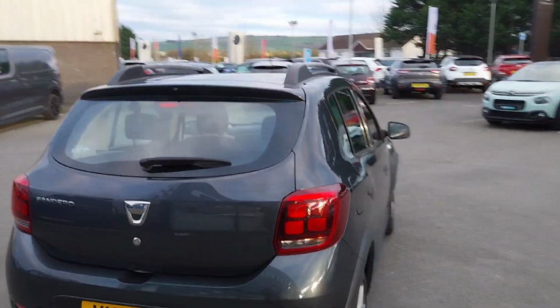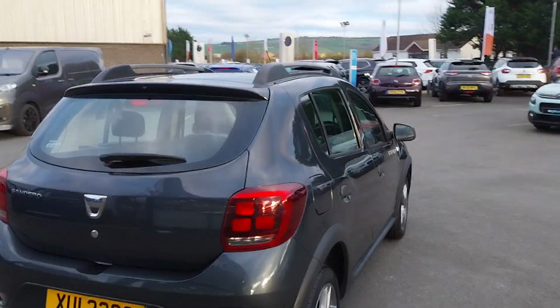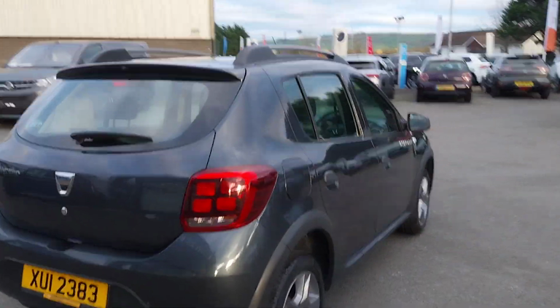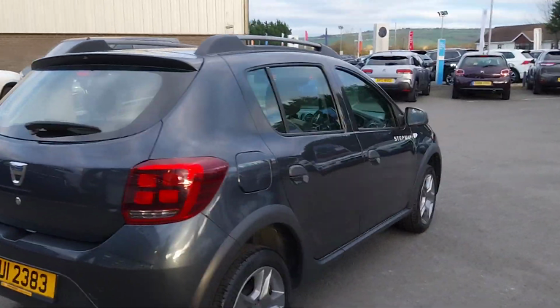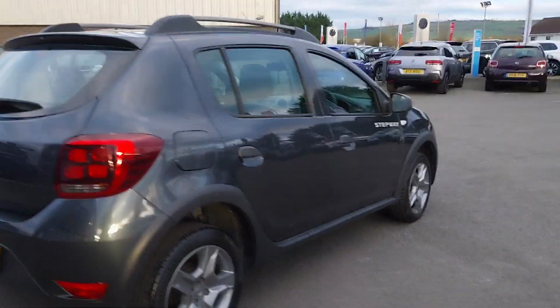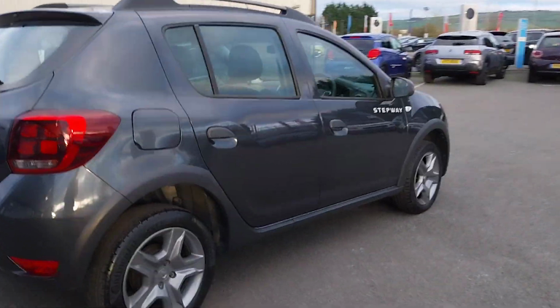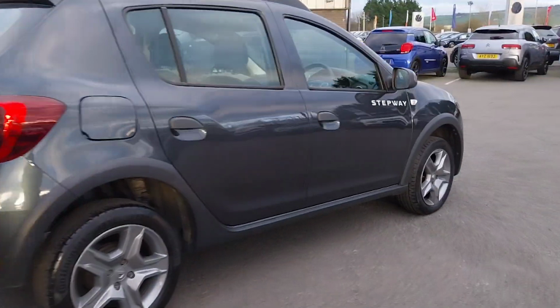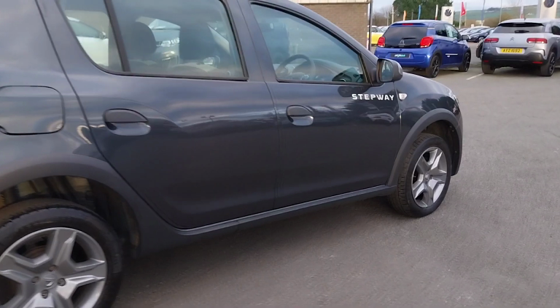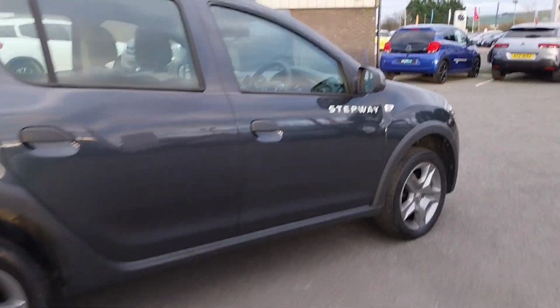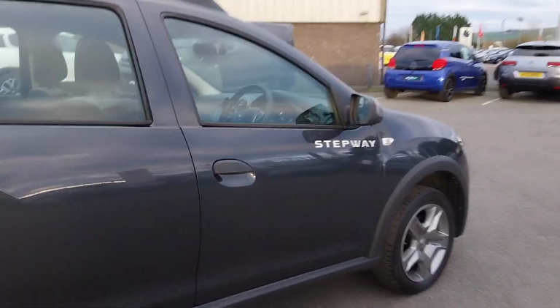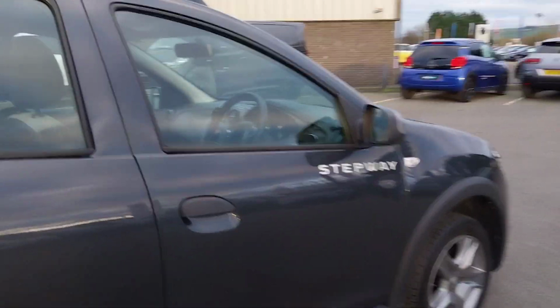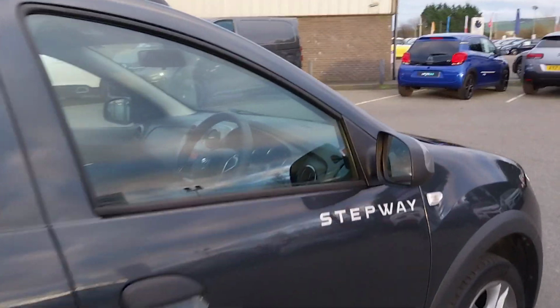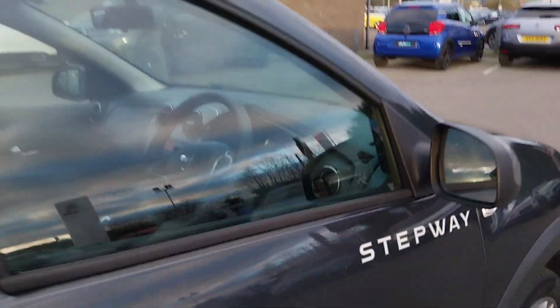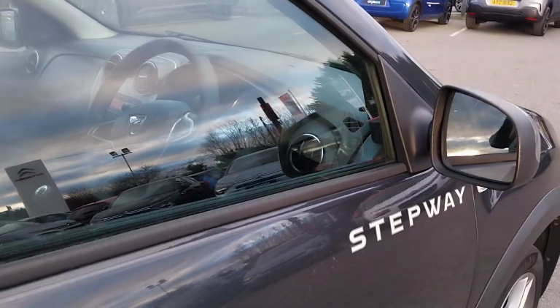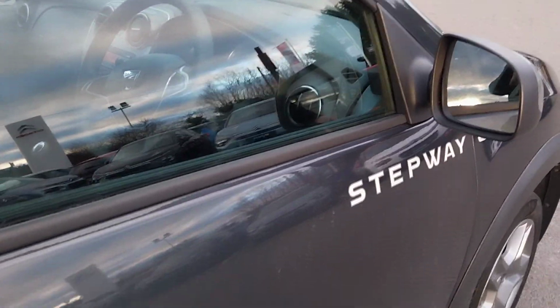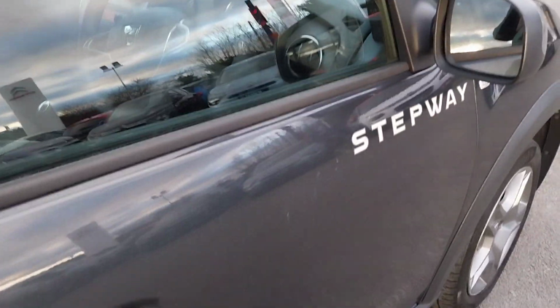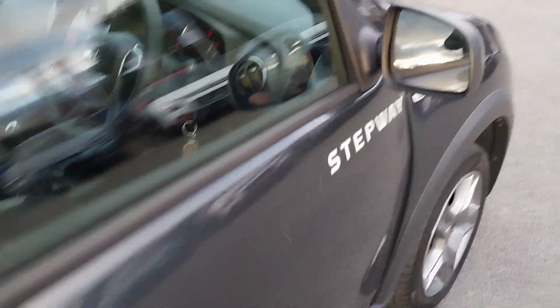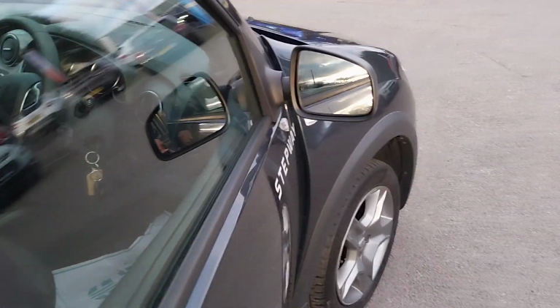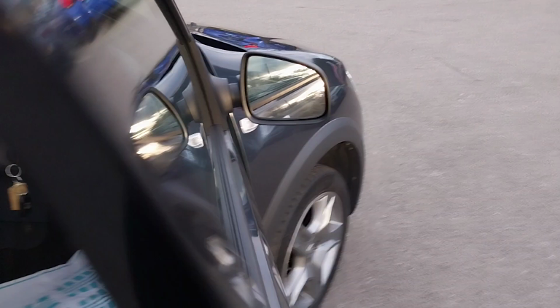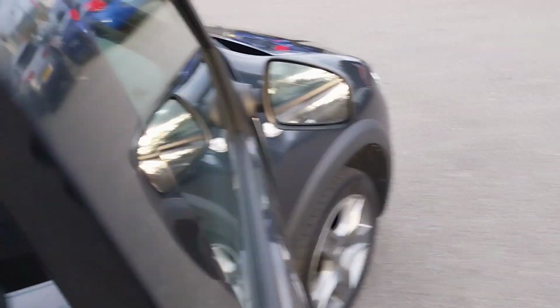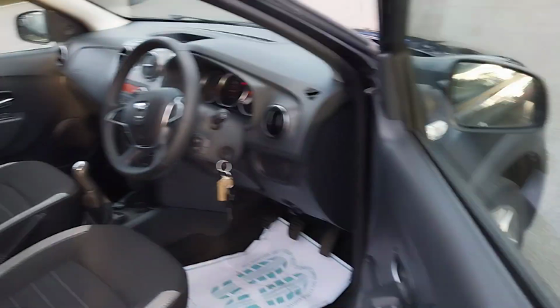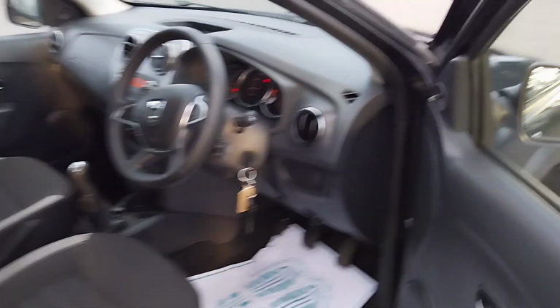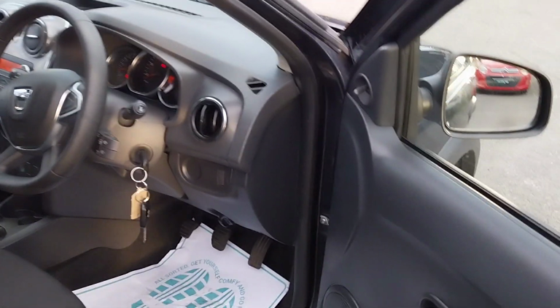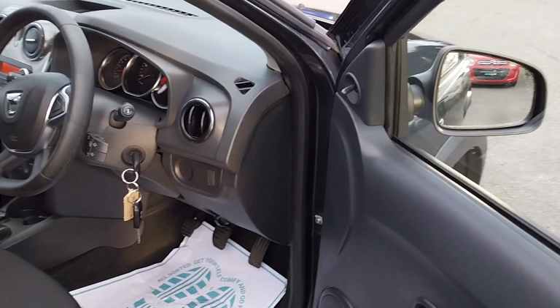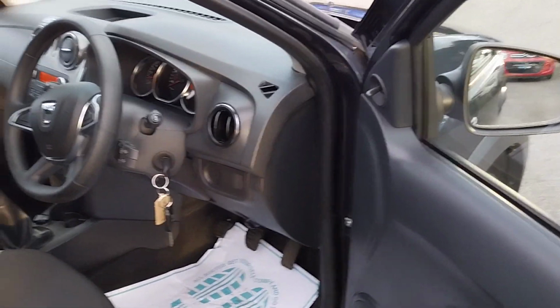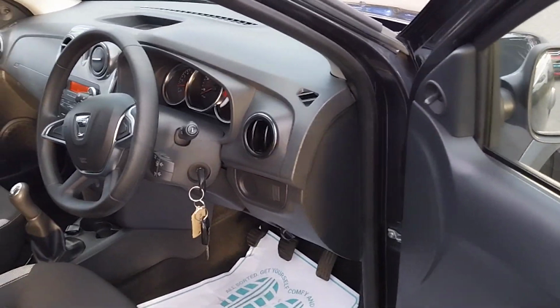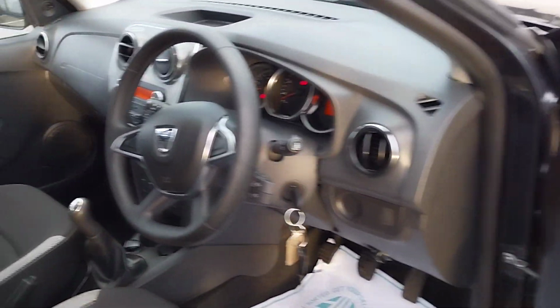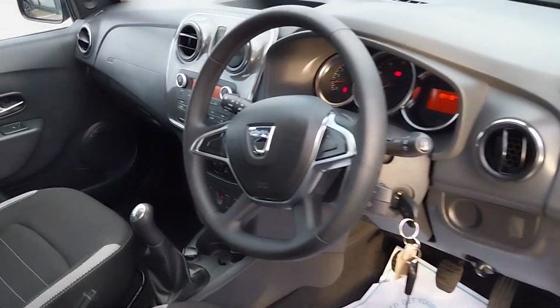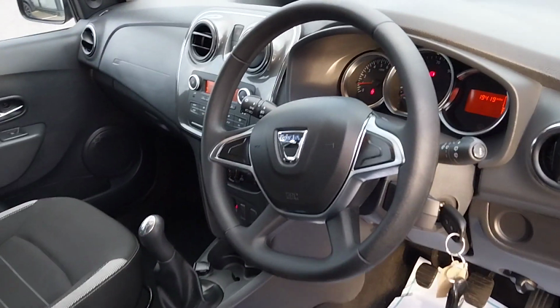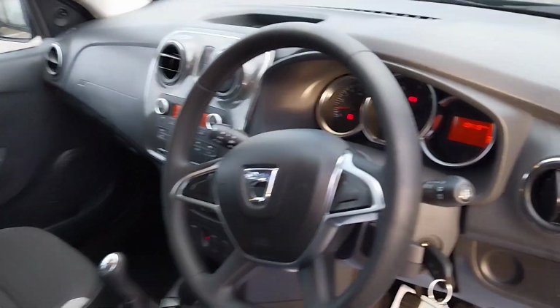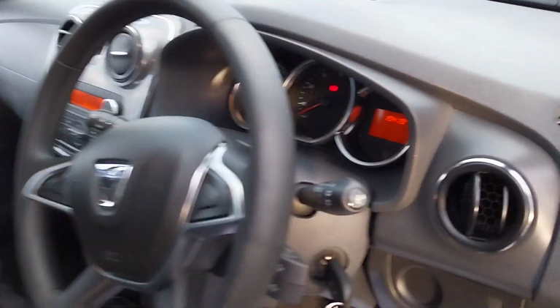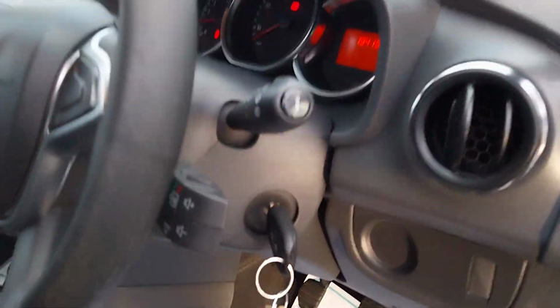Coming around to the driver's side, we do have electric windows in the front and your volume controls just behind the steering wheel.